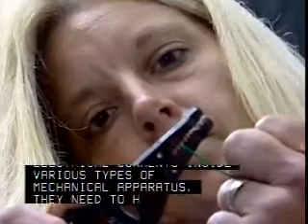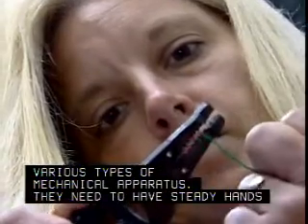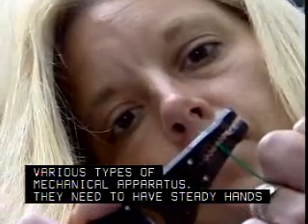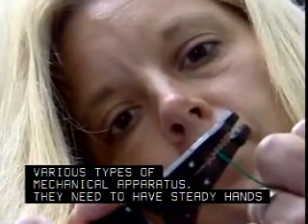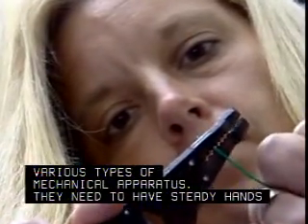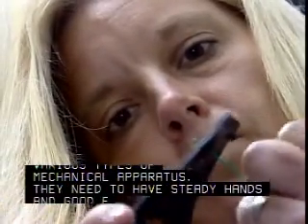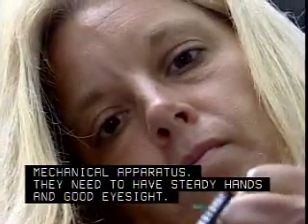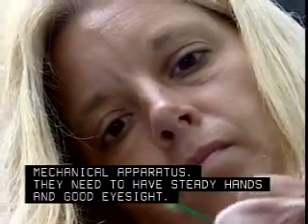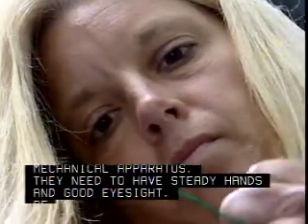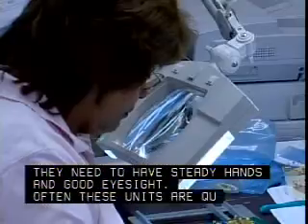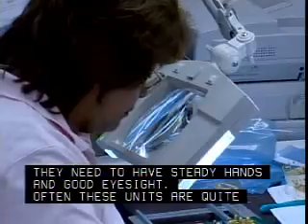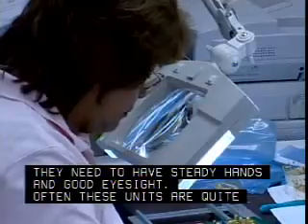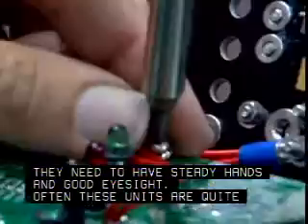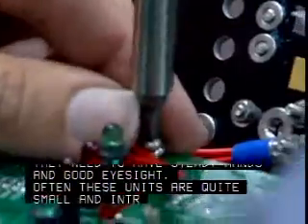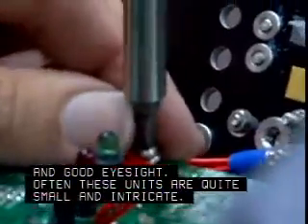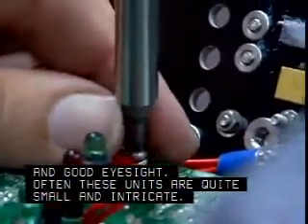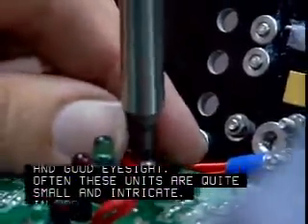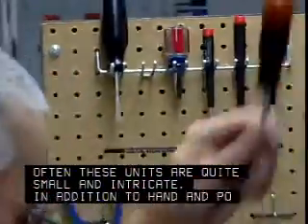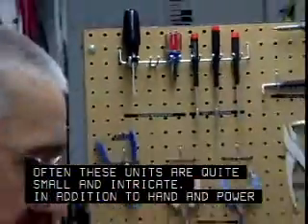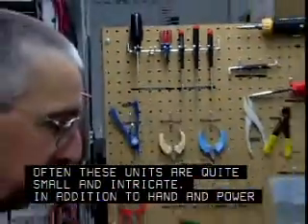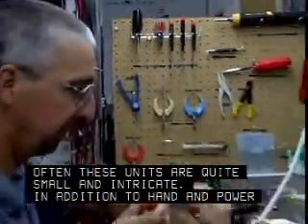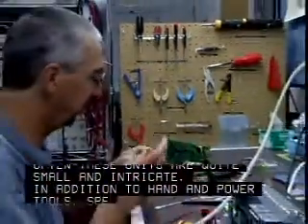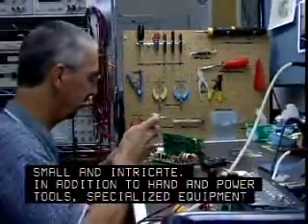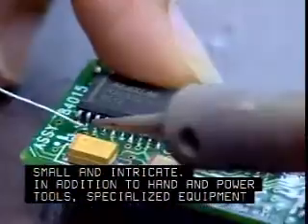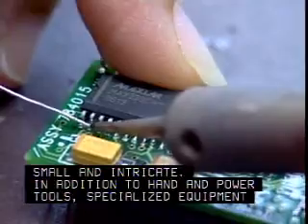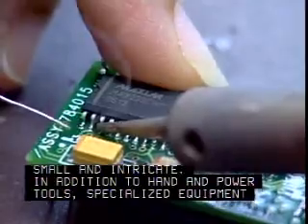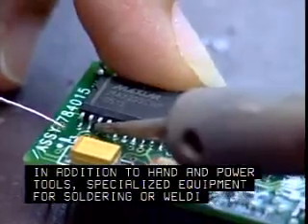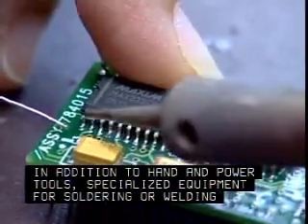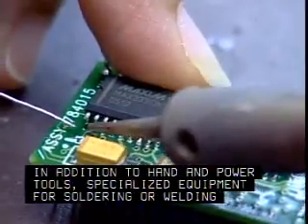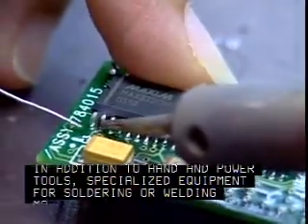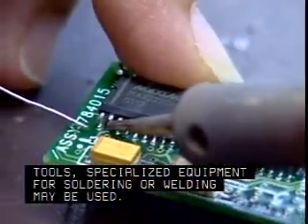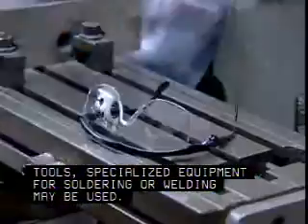They need to have steady hands and good eyesight. Often these units are quite small and intricate. In addition to hand and power tools, specialized equipment for soldering or welding may be used.